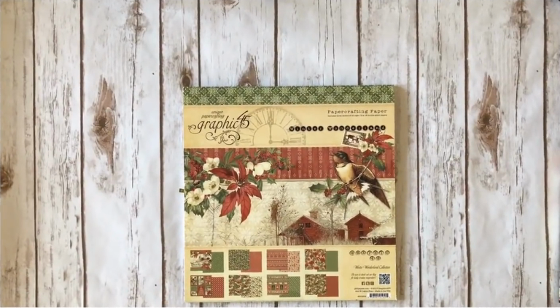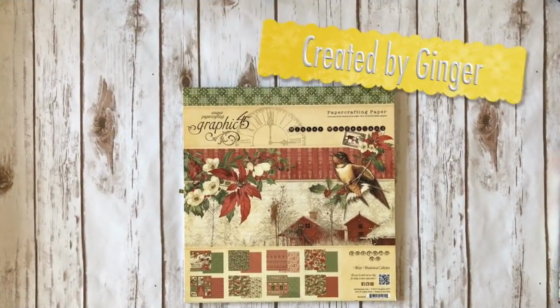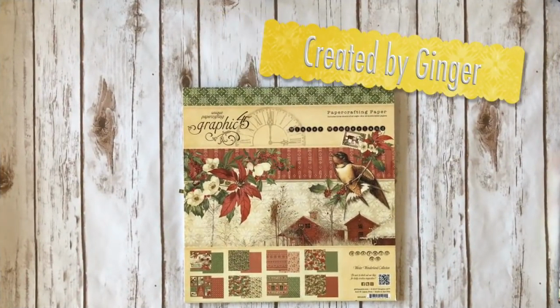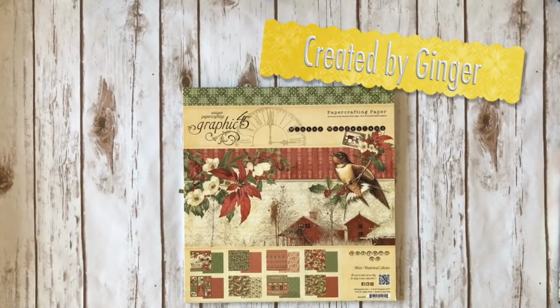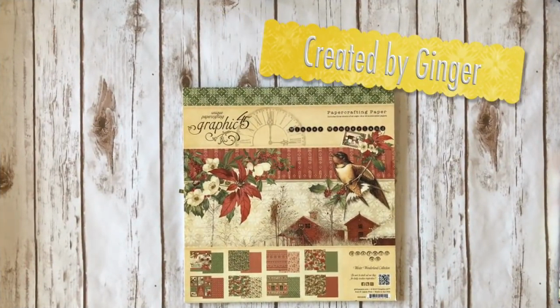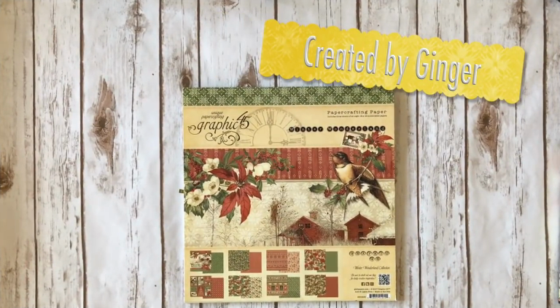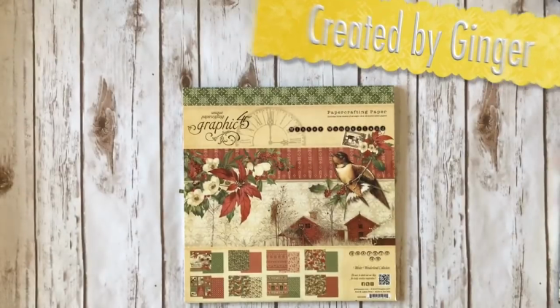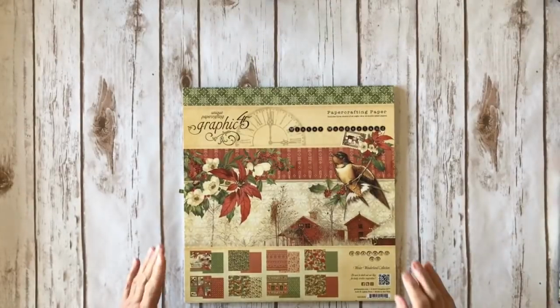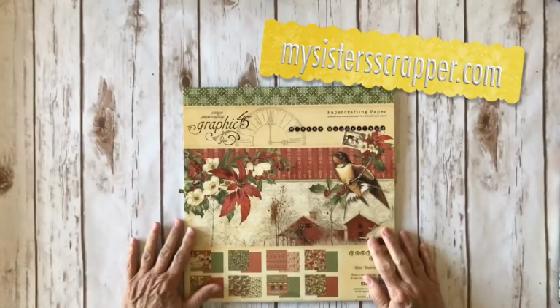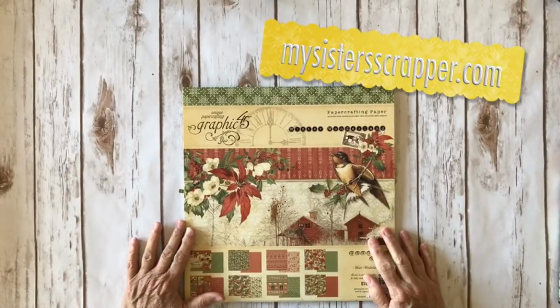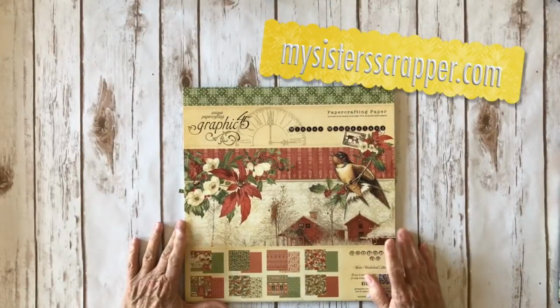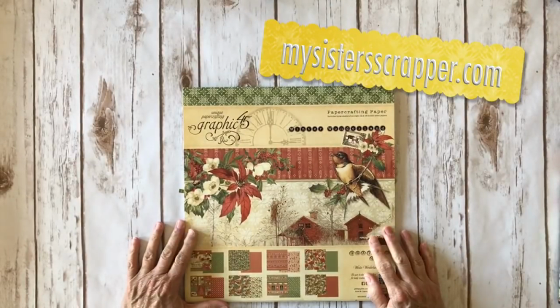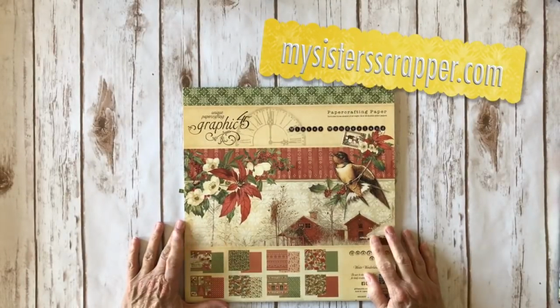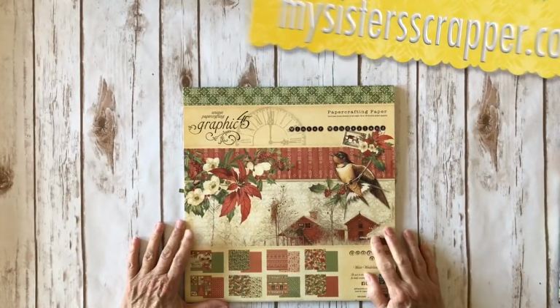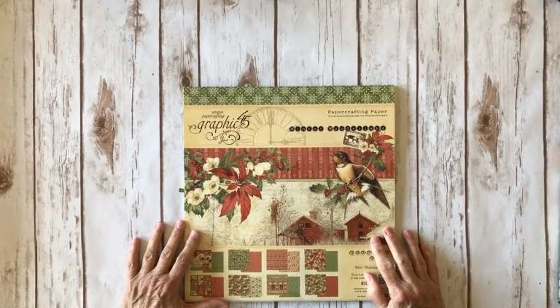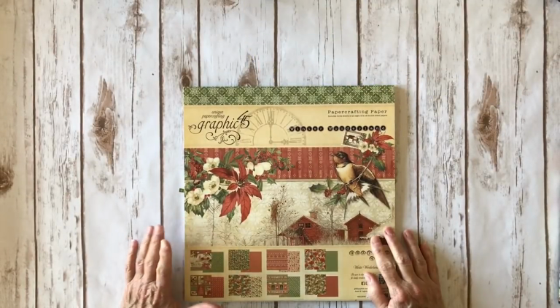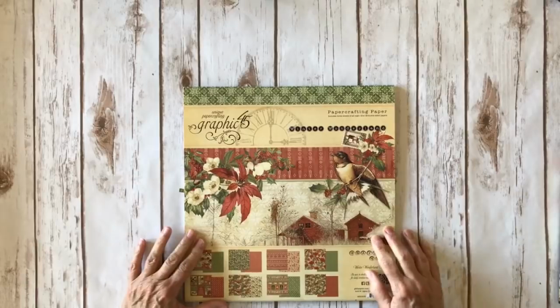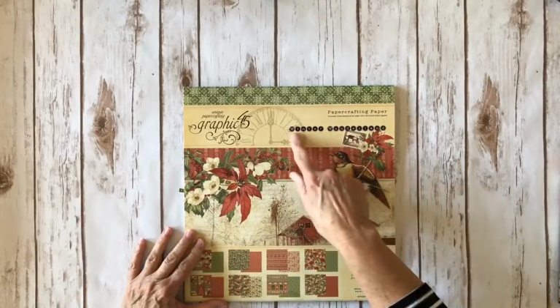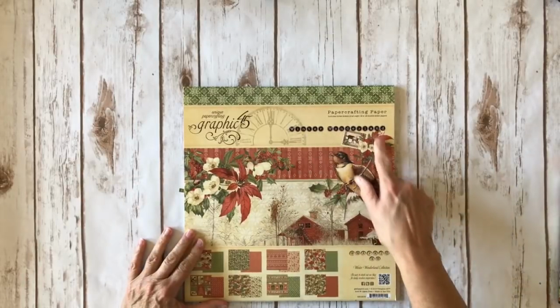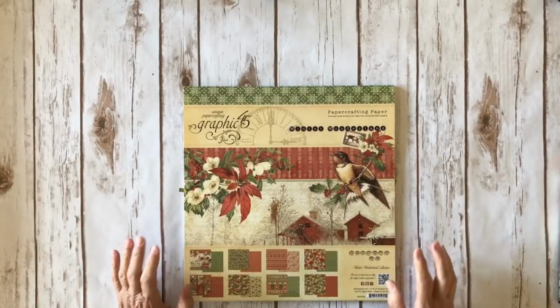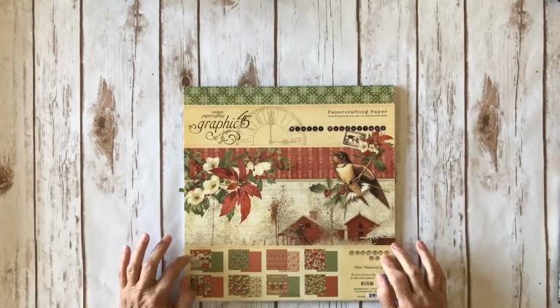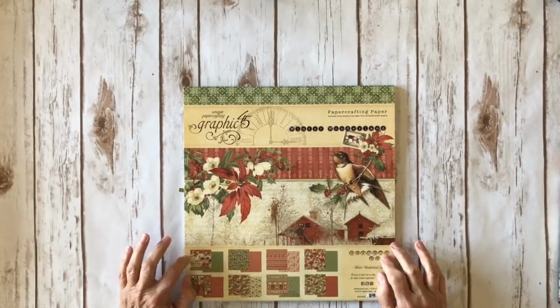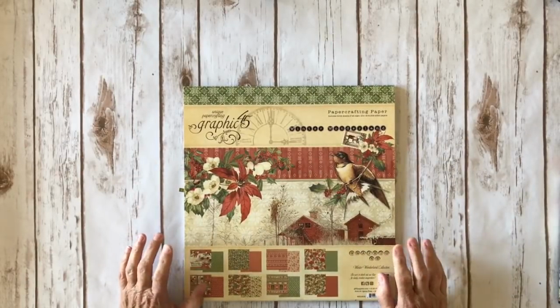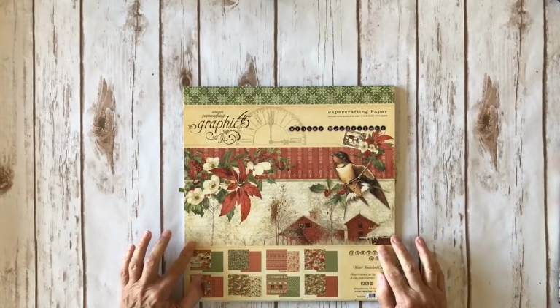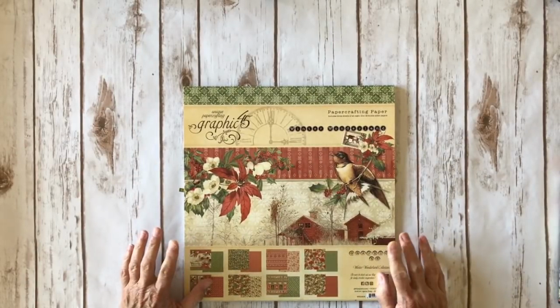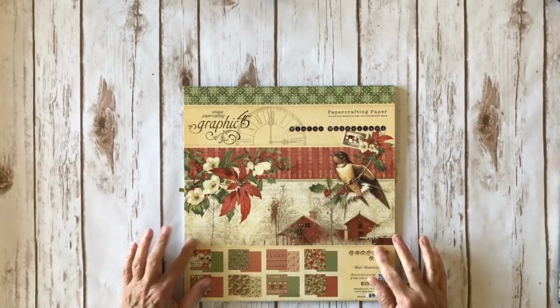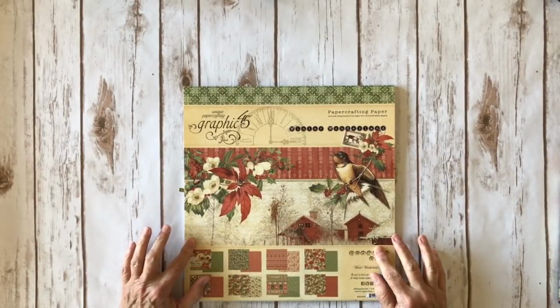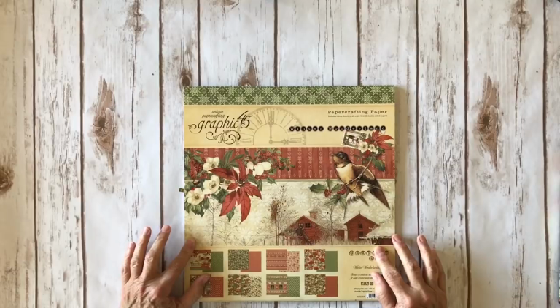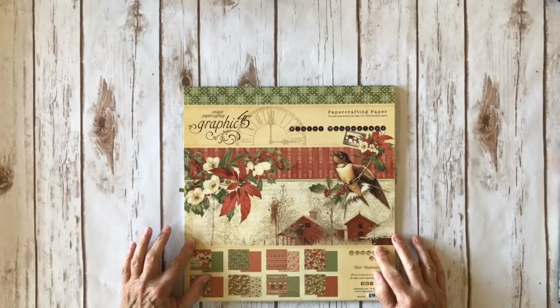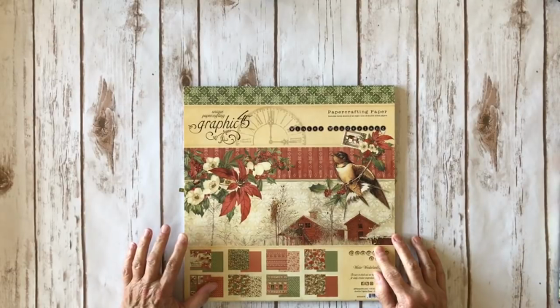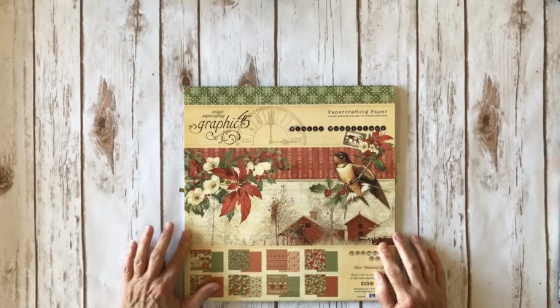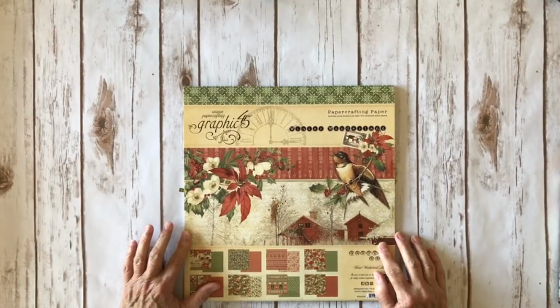Hi, this is Ginger from My Sister's Scrapper. Today I want to share a project with you that I created using the absolutely gorgeous Graphic 45 Winter Wonderland paper collection. For my project, I used the 12 by 12 papers as well as the chipboard elements.